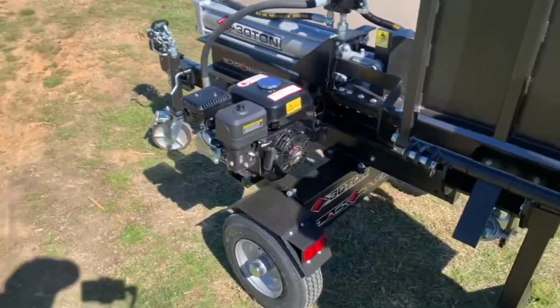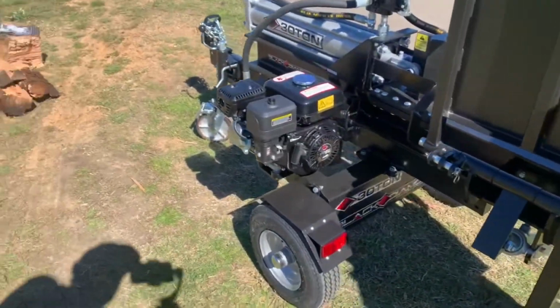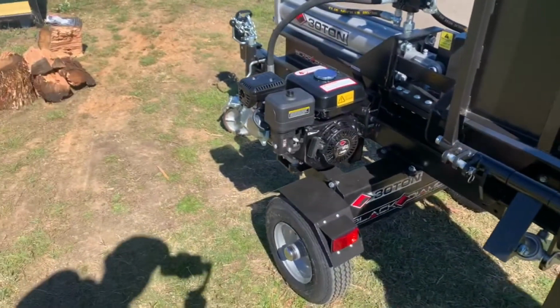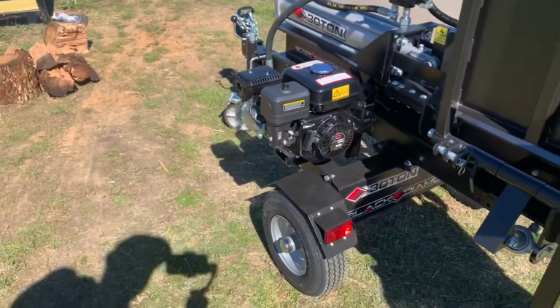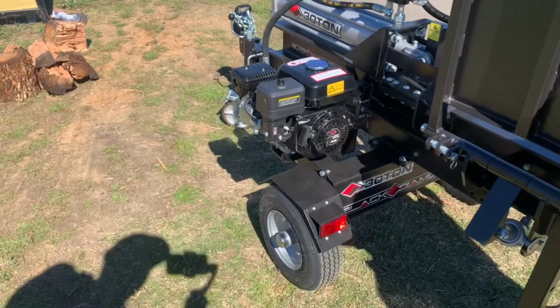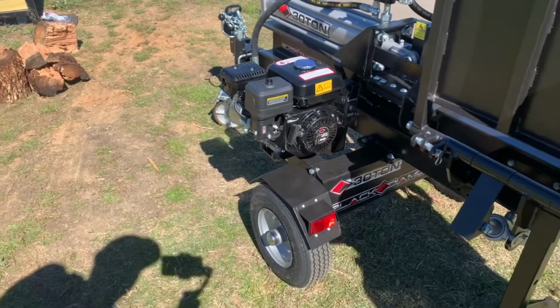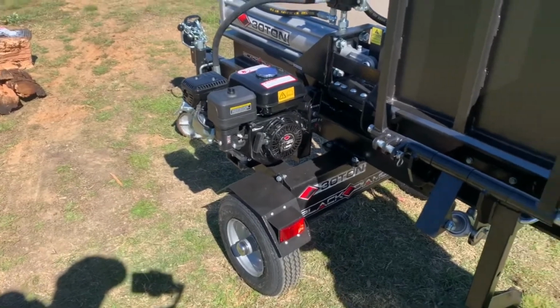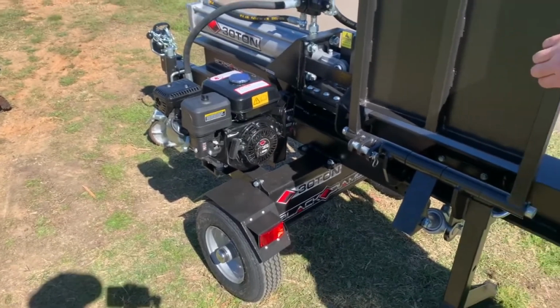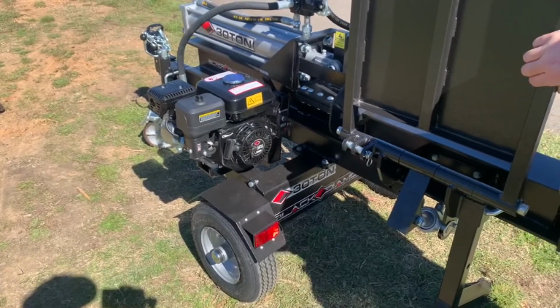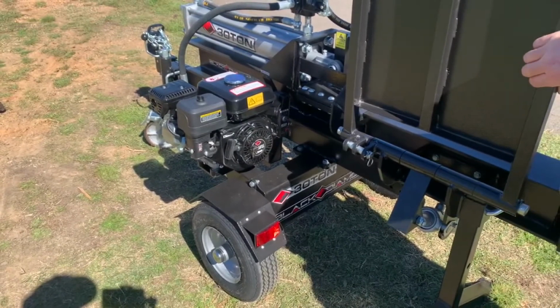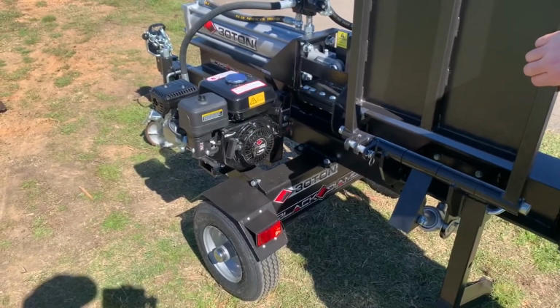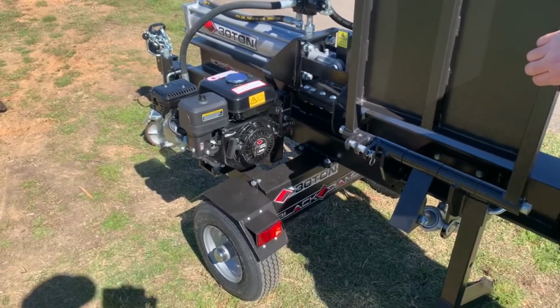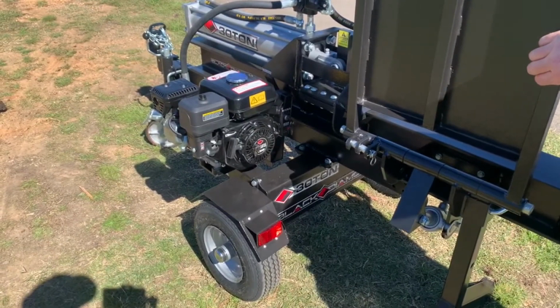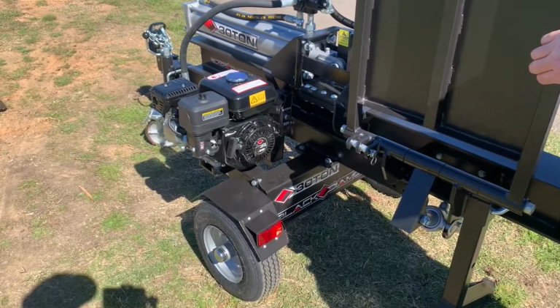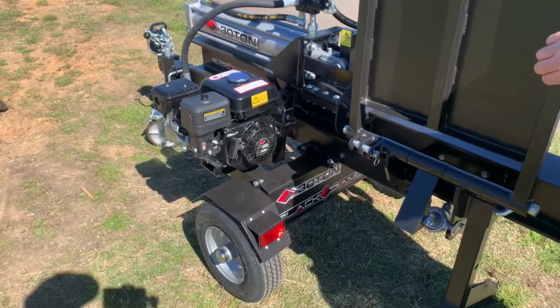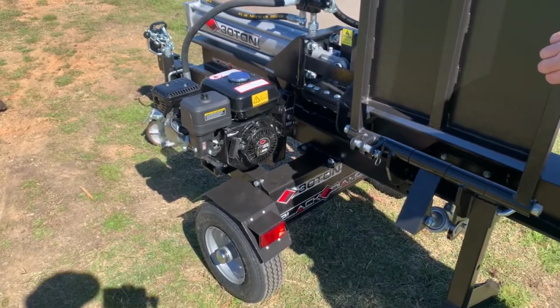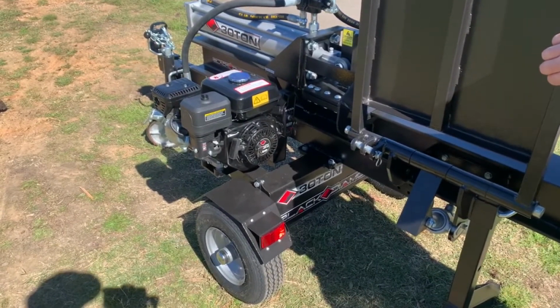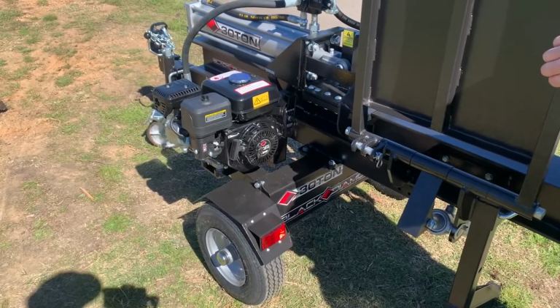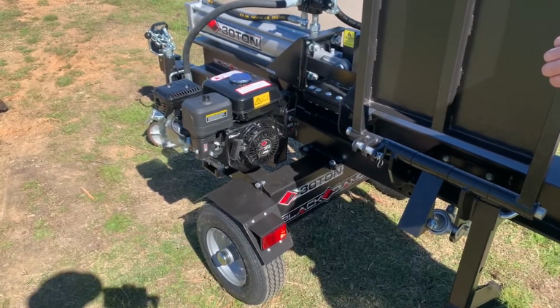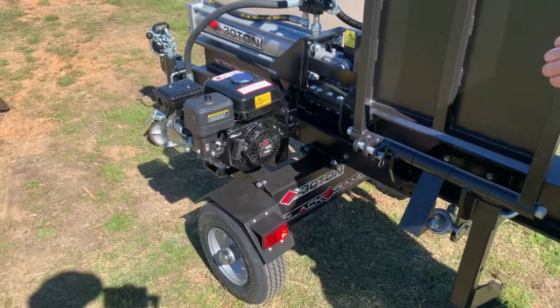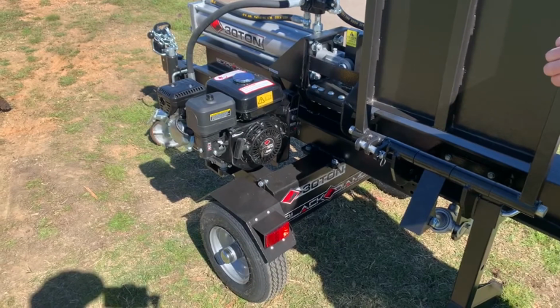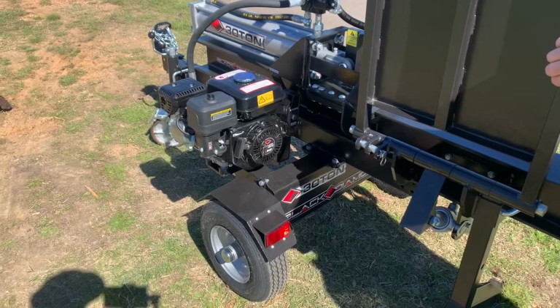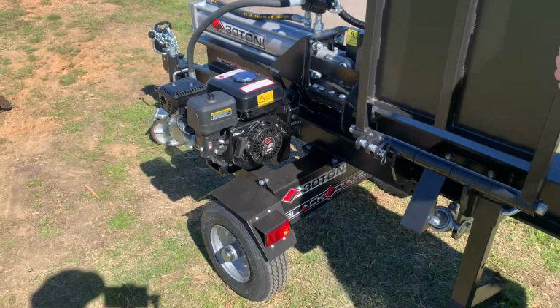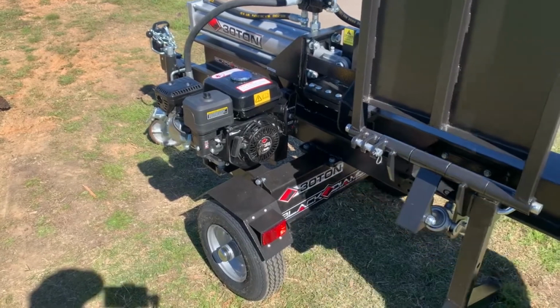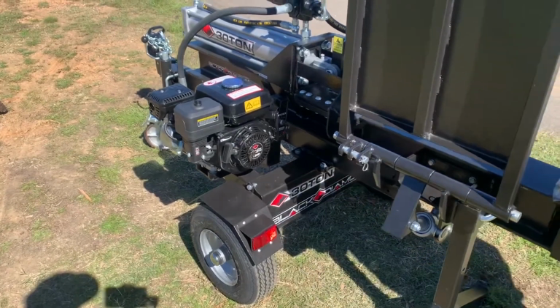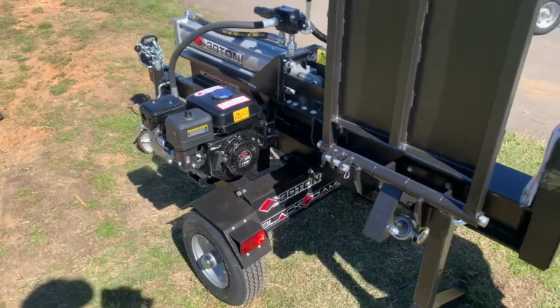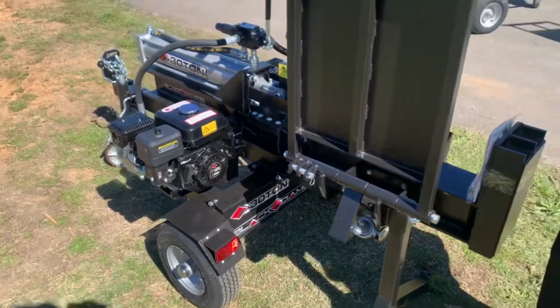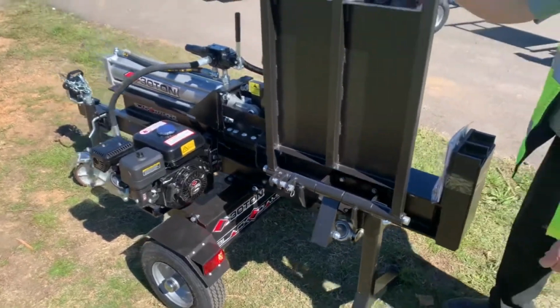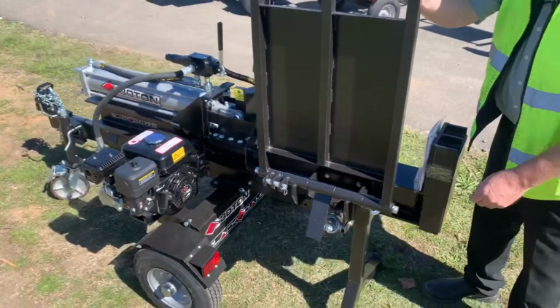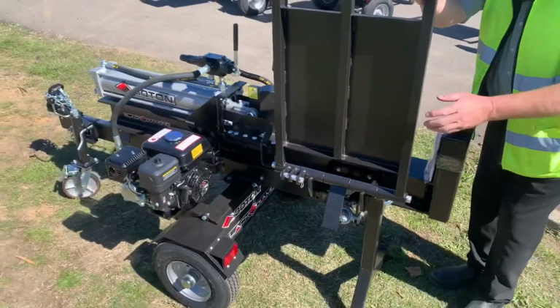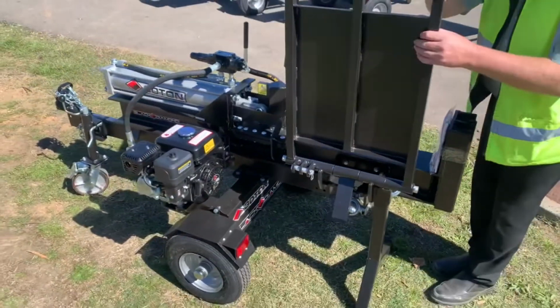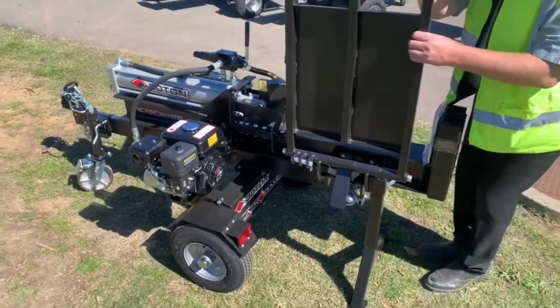Now this is an electric start unit, so nice, a lot of ease in starting. And then we go onto the lifting table — so the lifting table with this one...